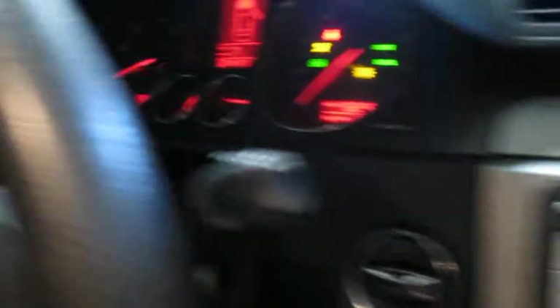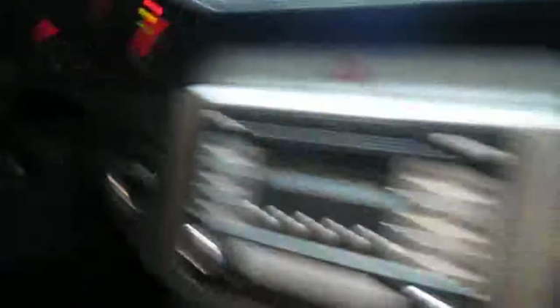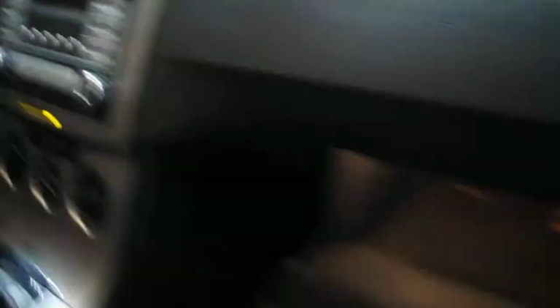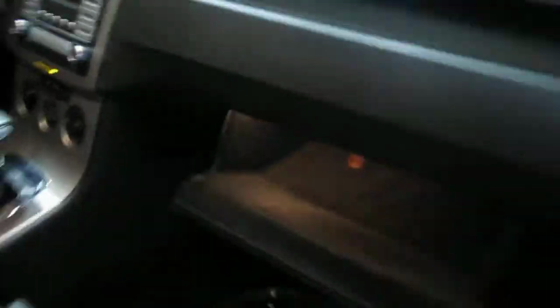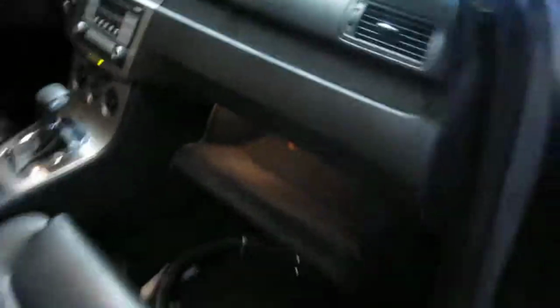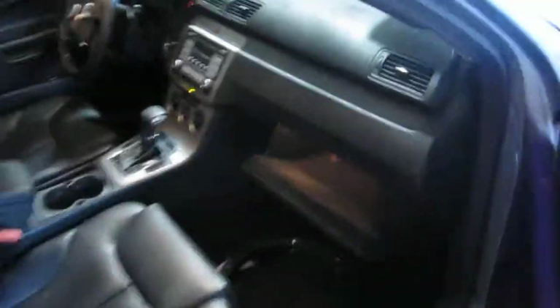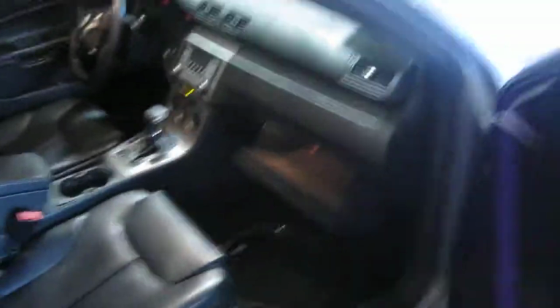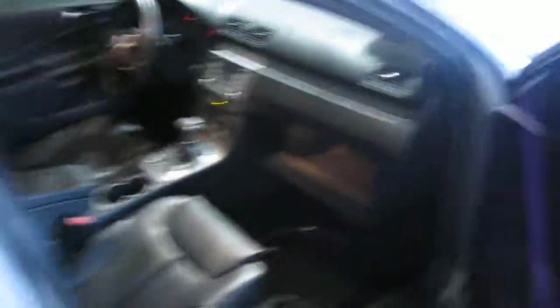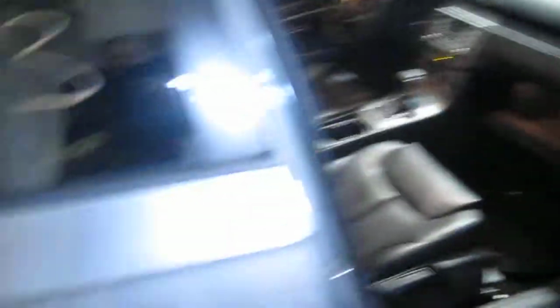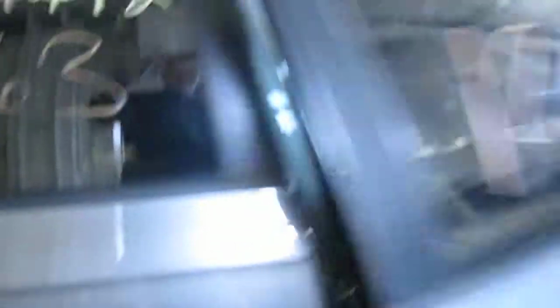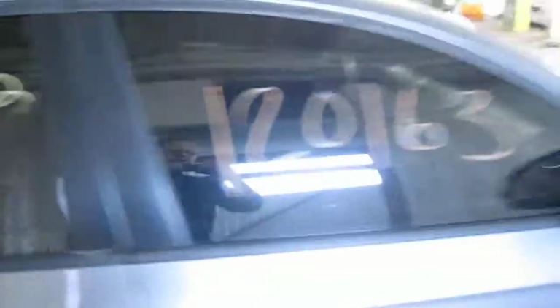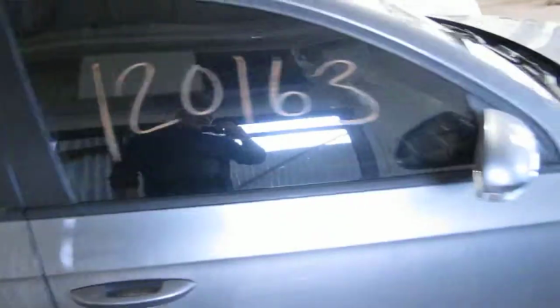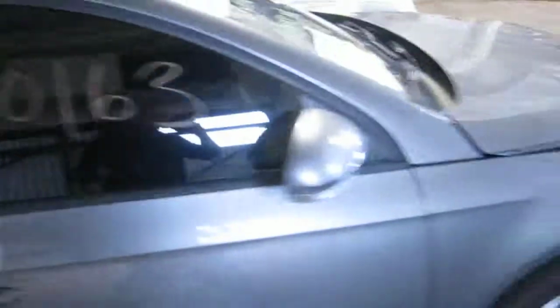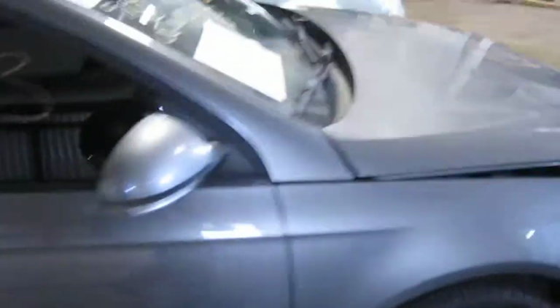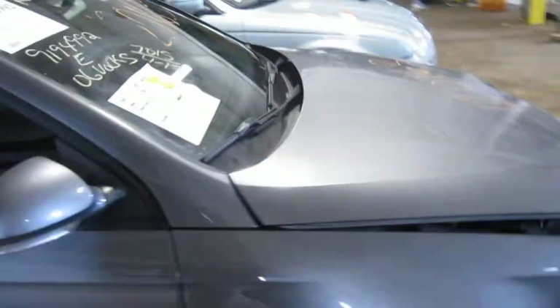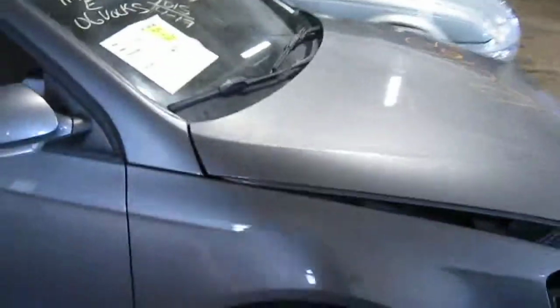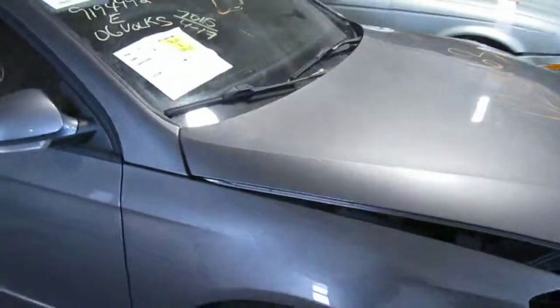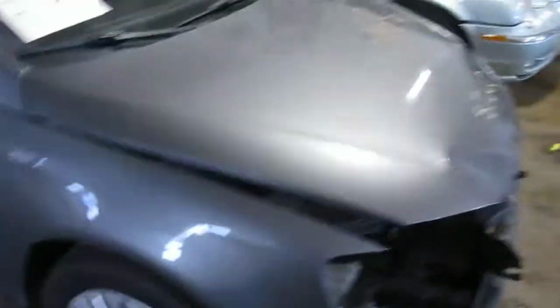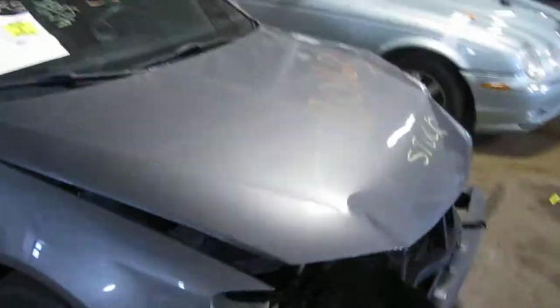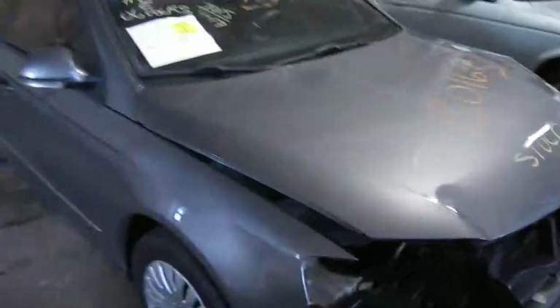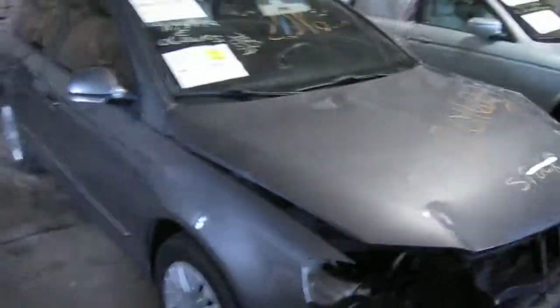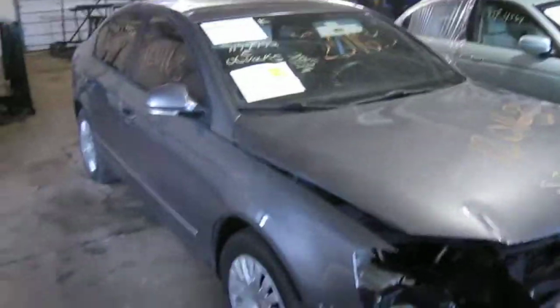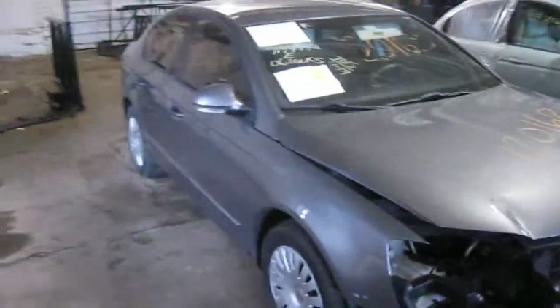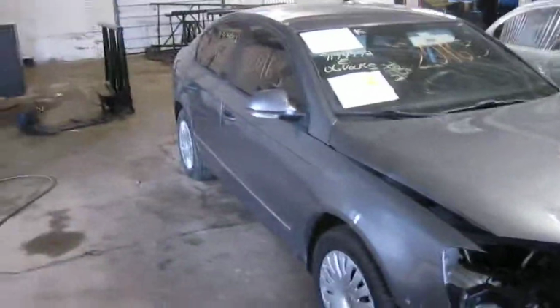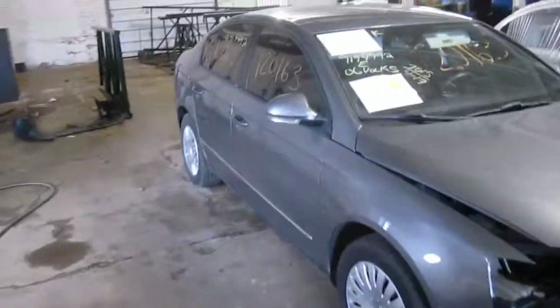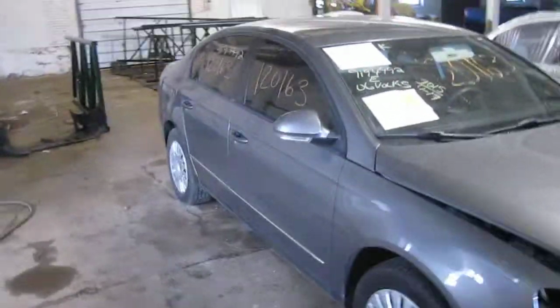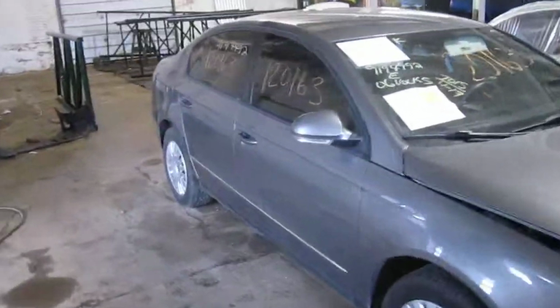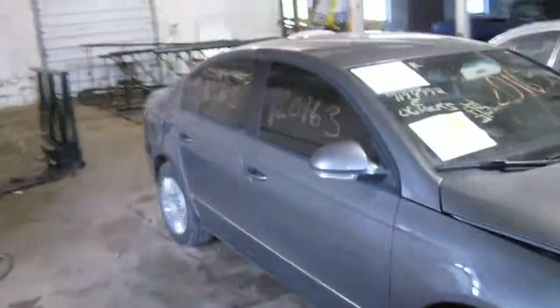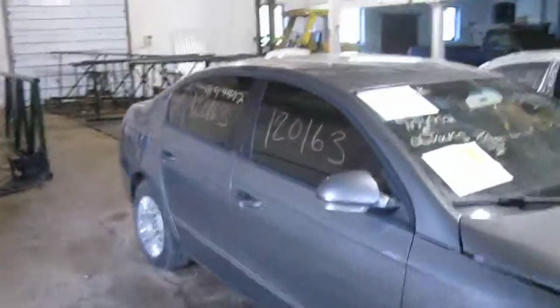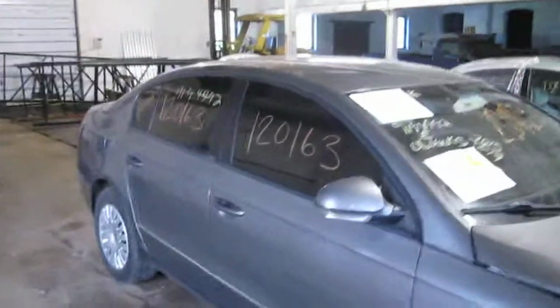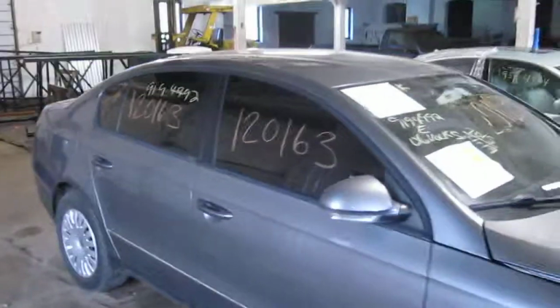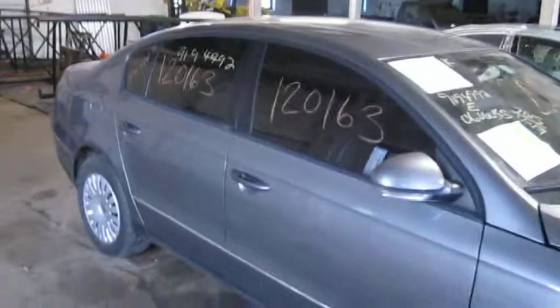You can check out this car and our other inventory at Tom's Foreign dot com — that's www.tomsforeign.com.